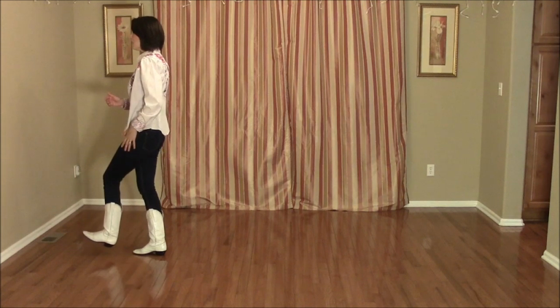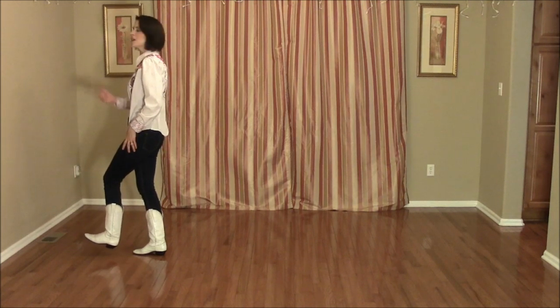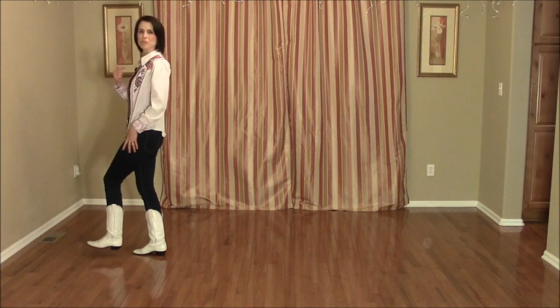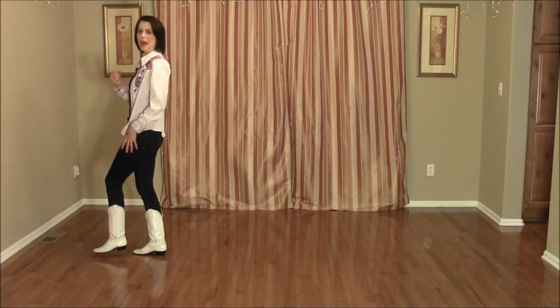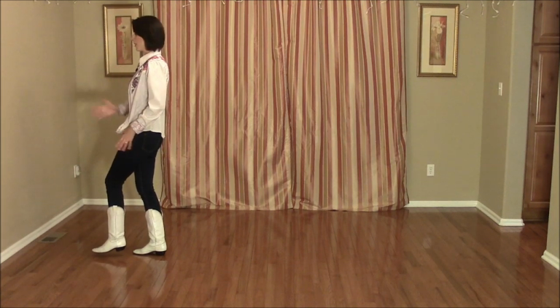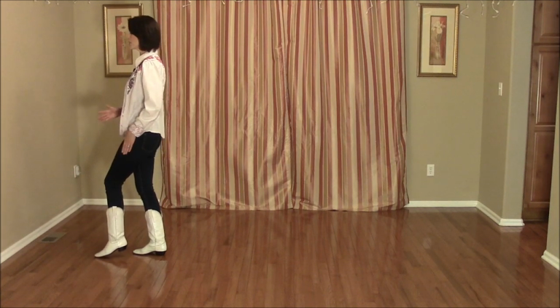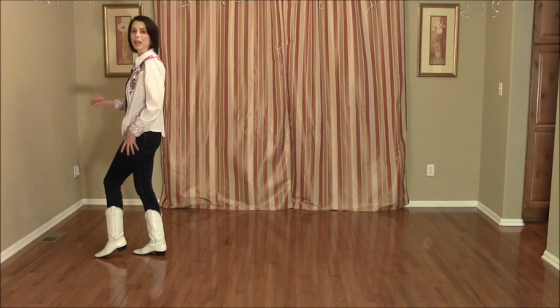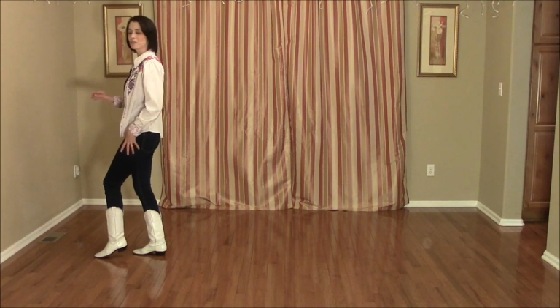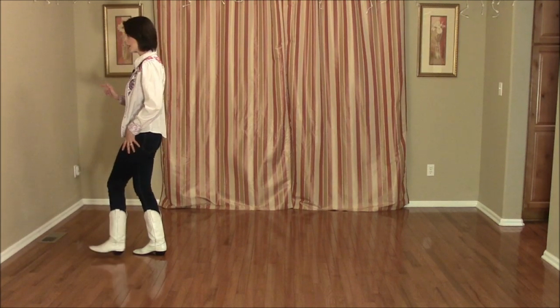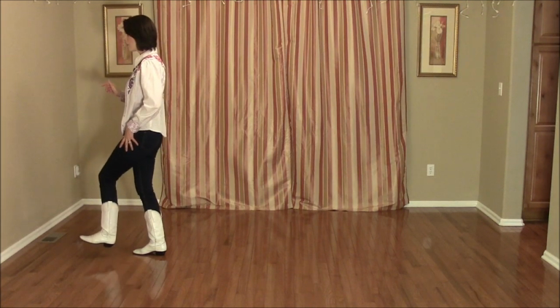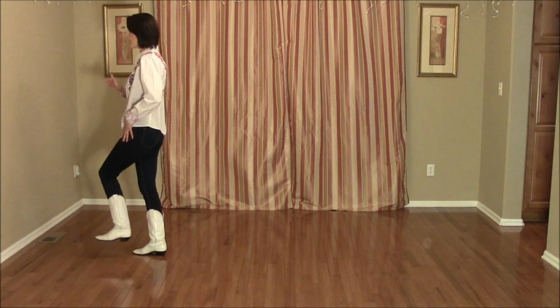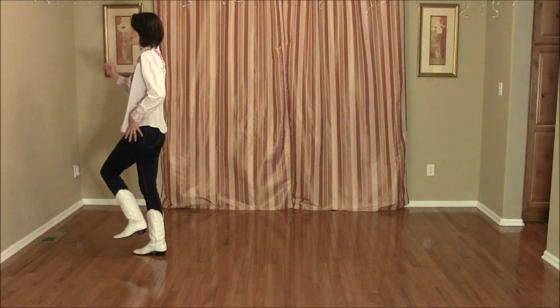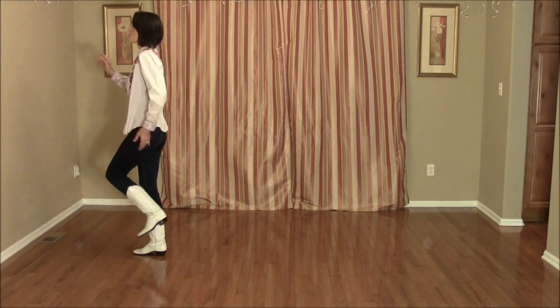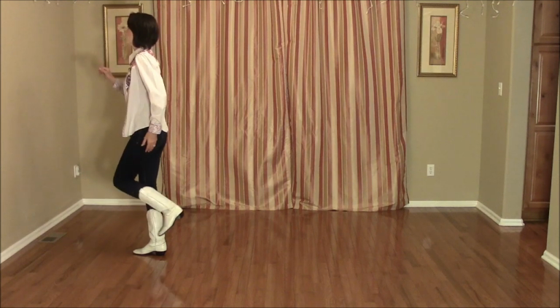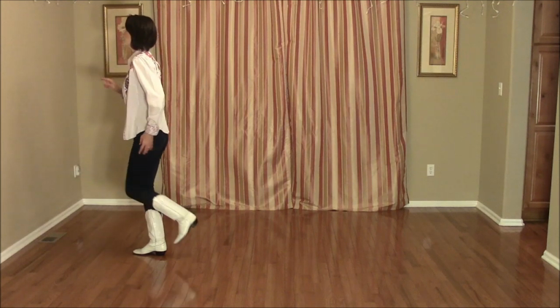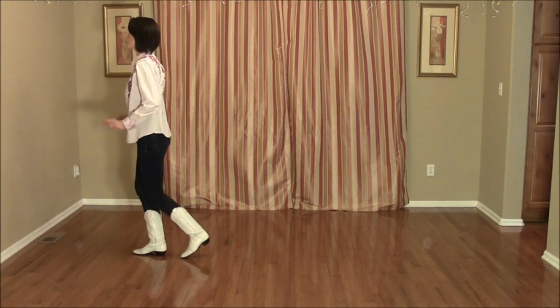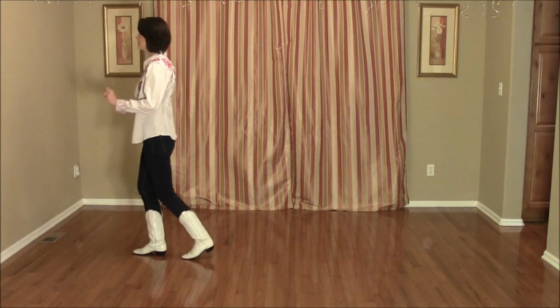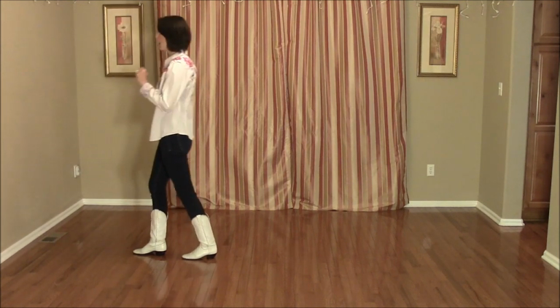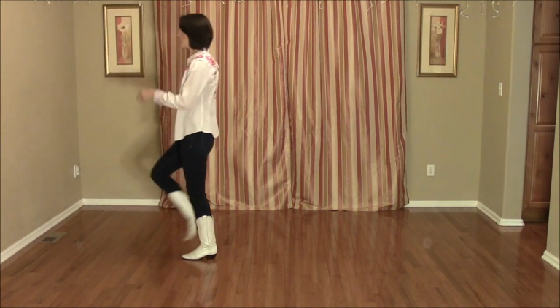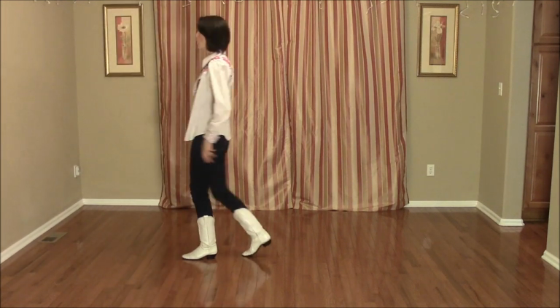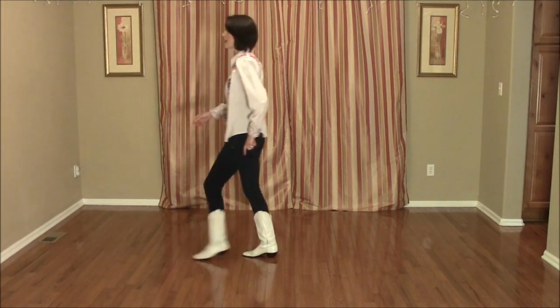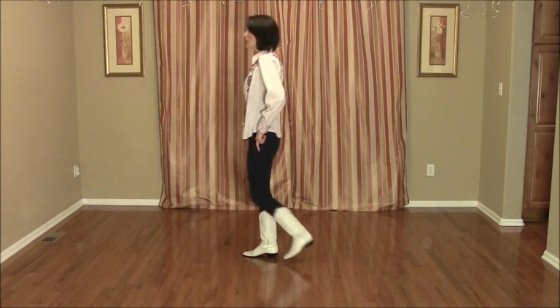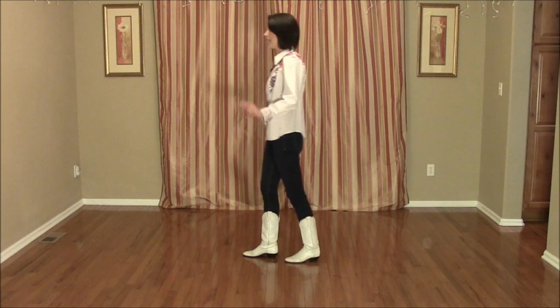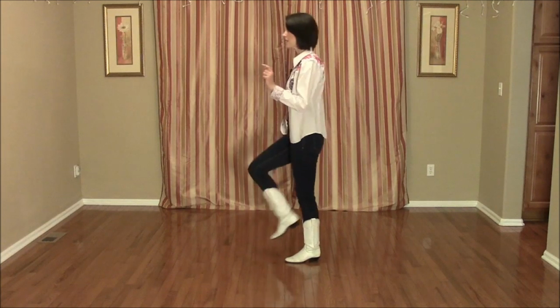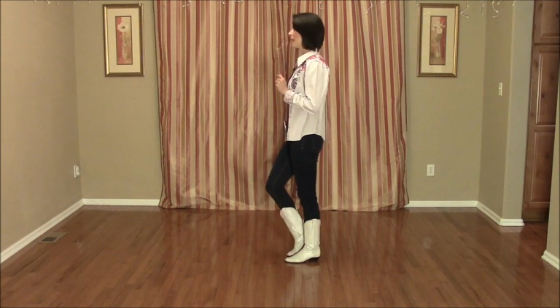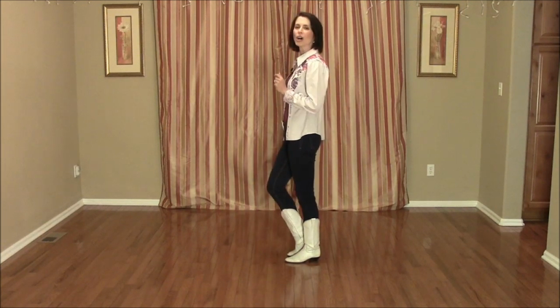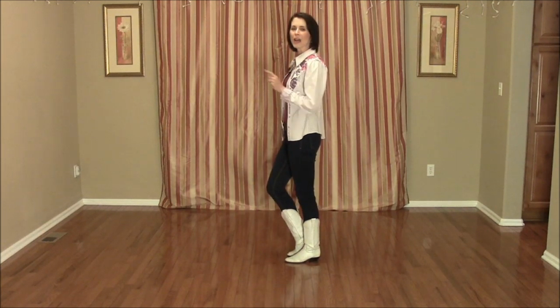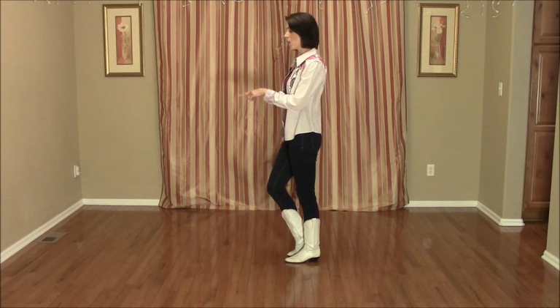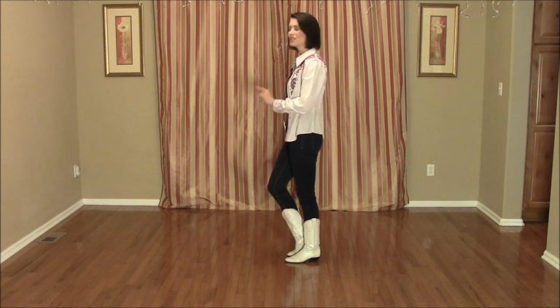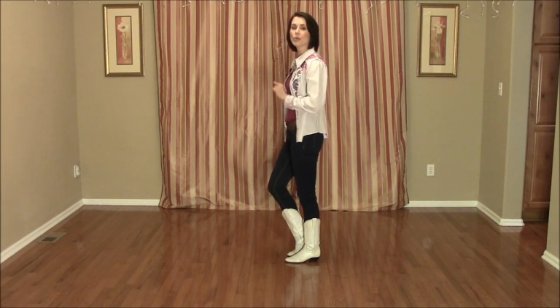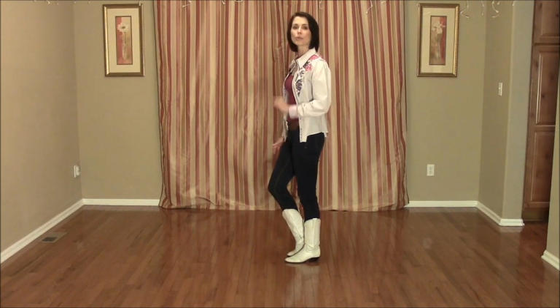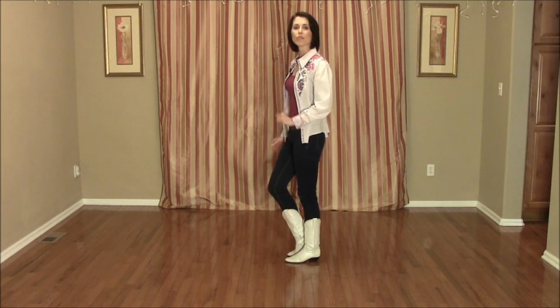From here we're going to move back. After you scuff that left foot, bring it up and start to move back, walking back 3 steps: left, right, left, then touch the right toe. That was counts 1, 2, 3, 4.